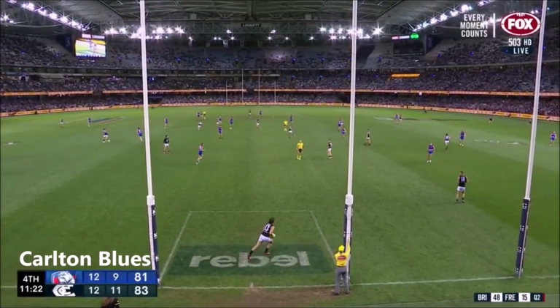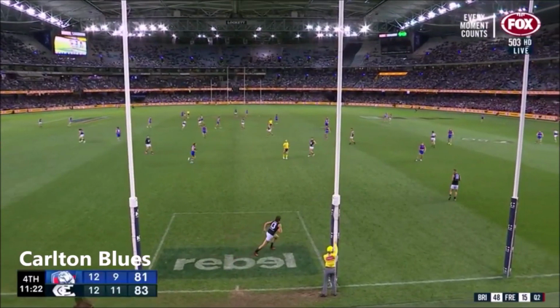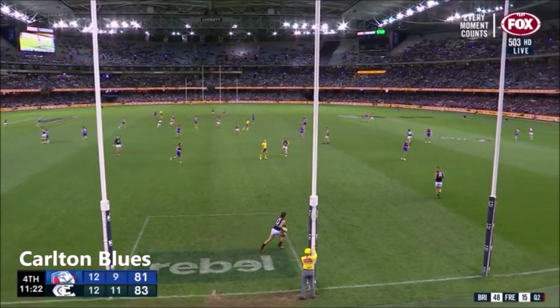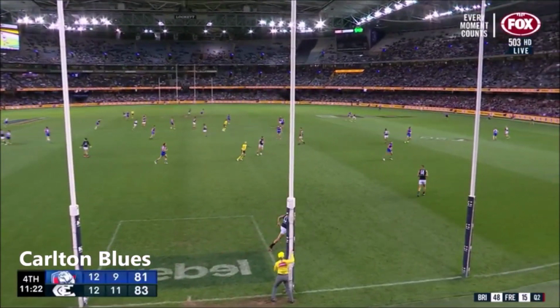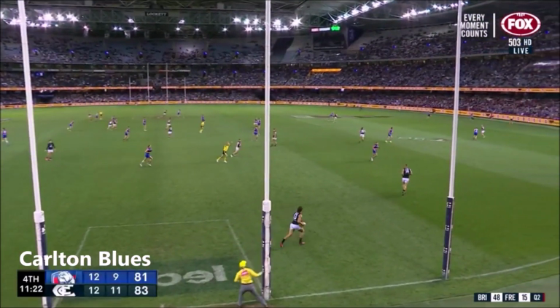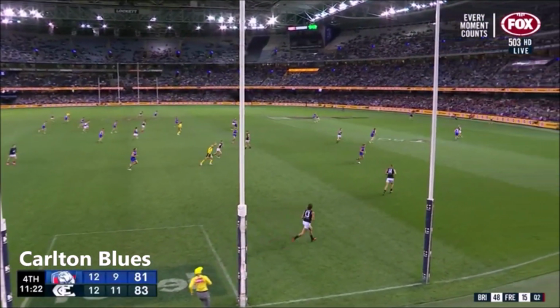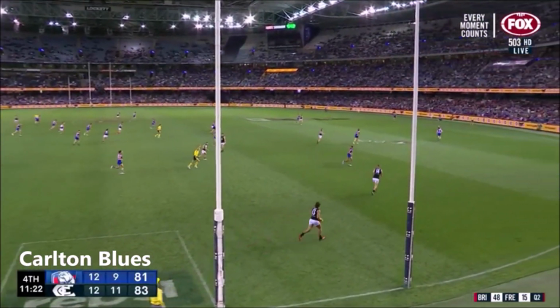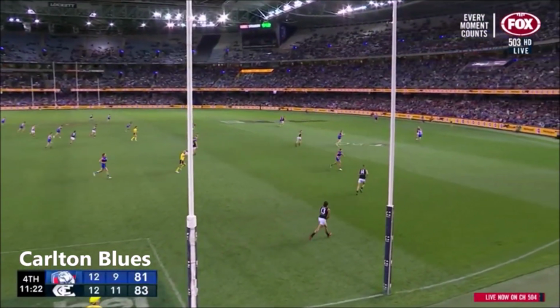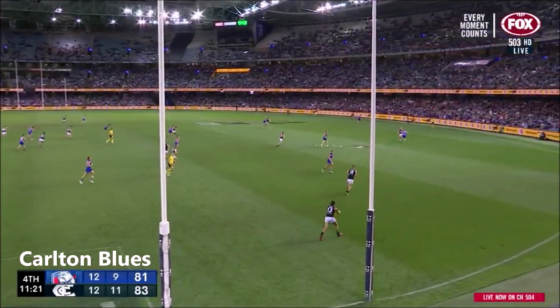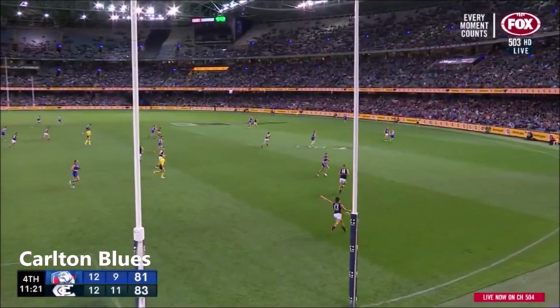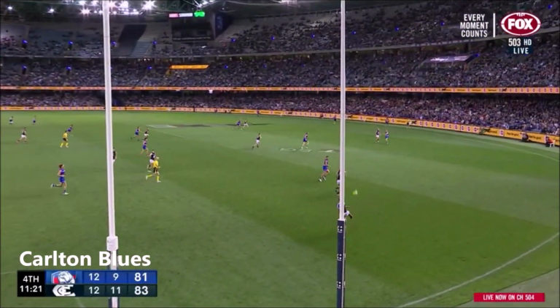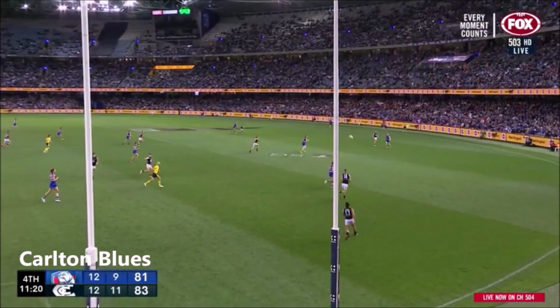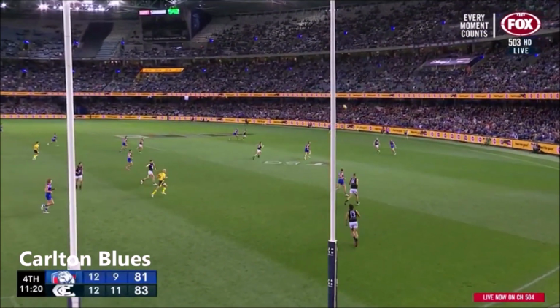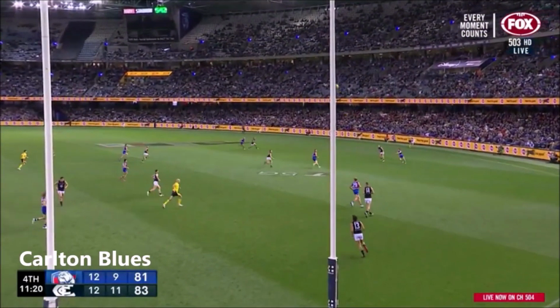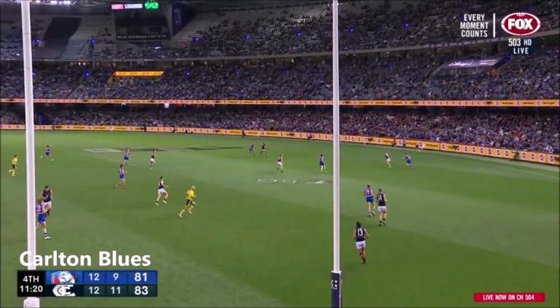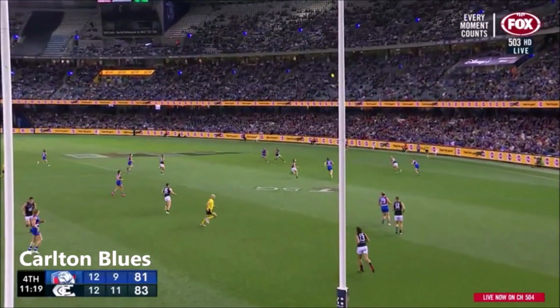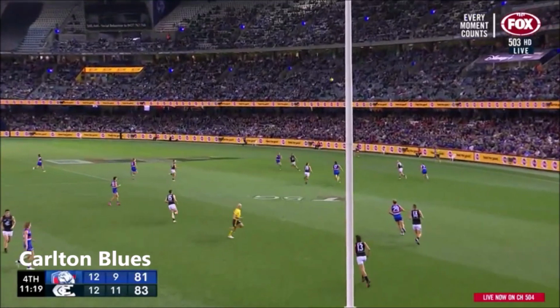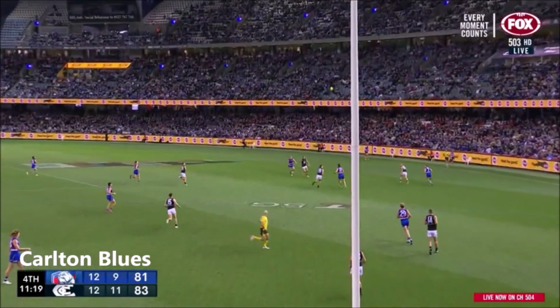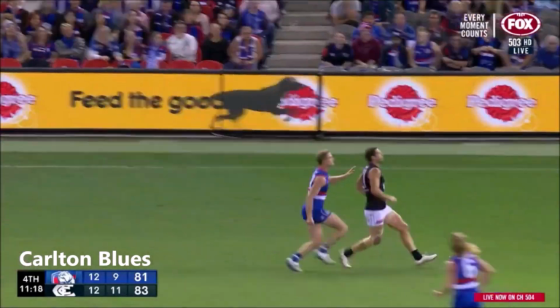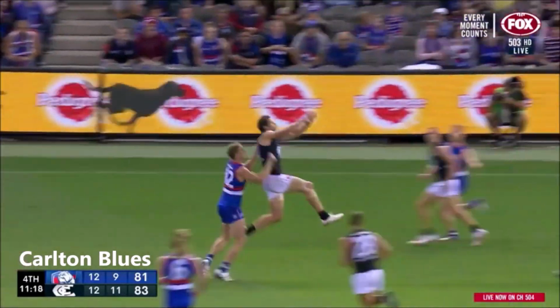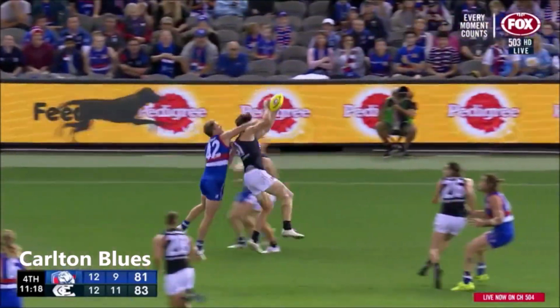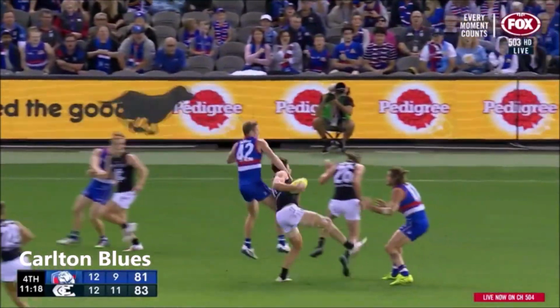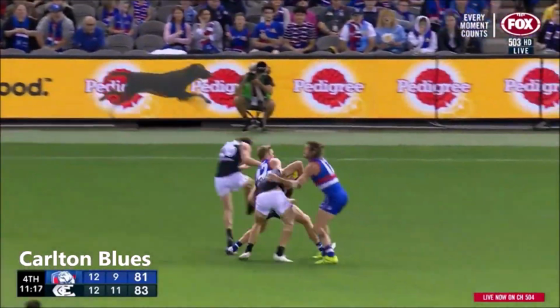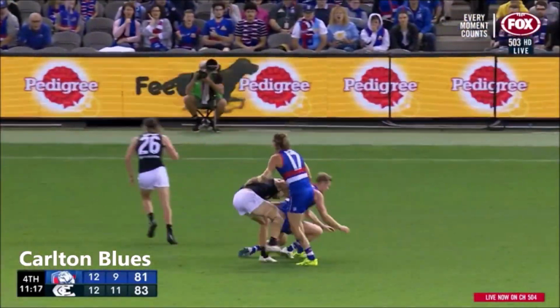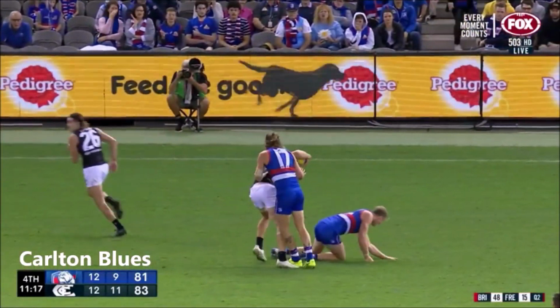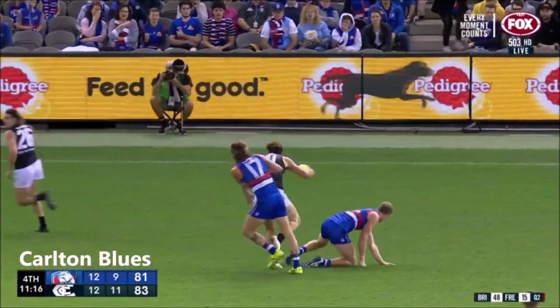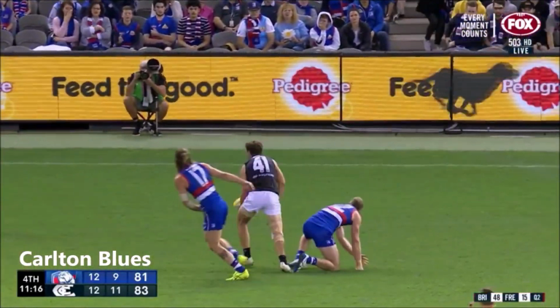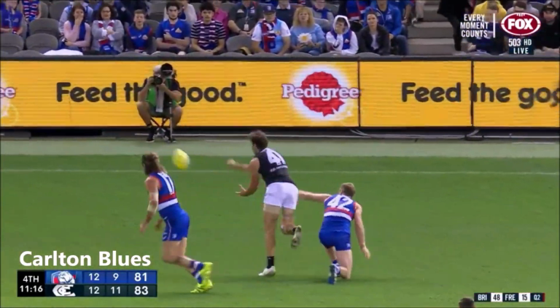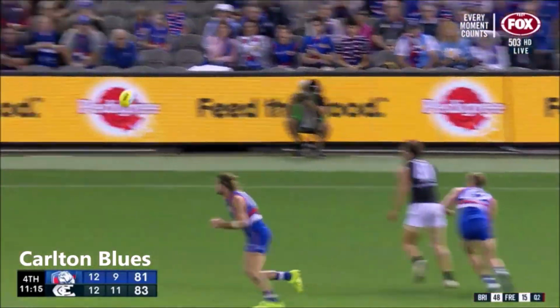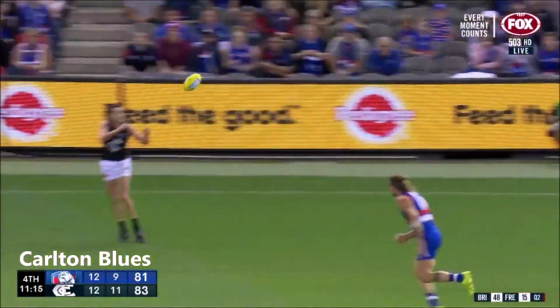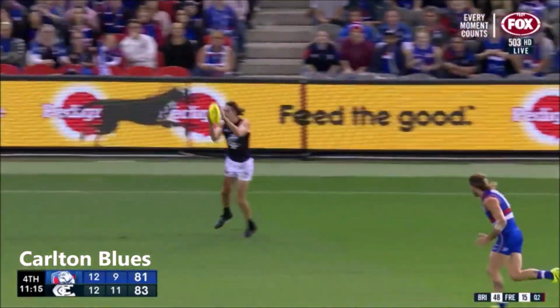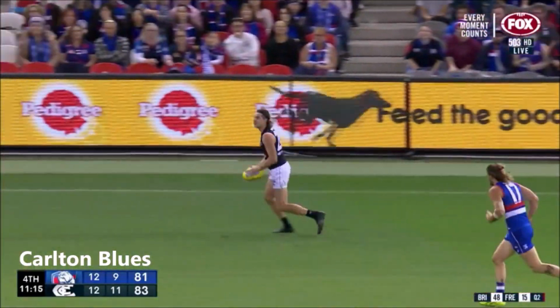If Carlton get a goal here they'll get a sudden burst of adrenaline, but where's it going to come from? Stocker, penetrating kick — important contest — and mark taken by Kasbal.